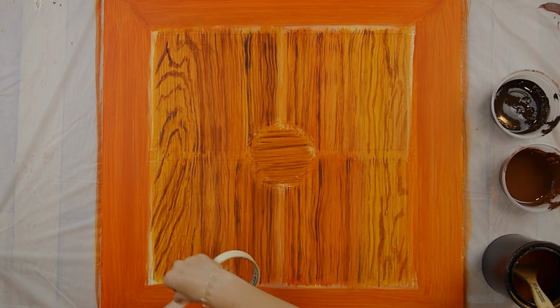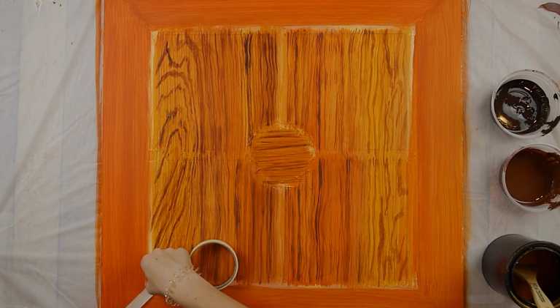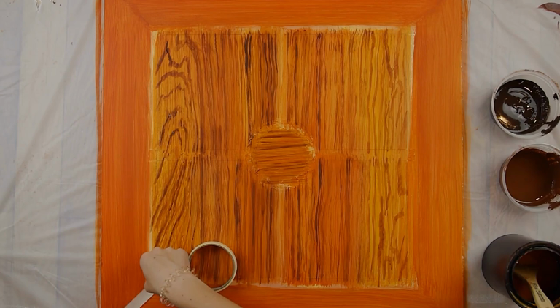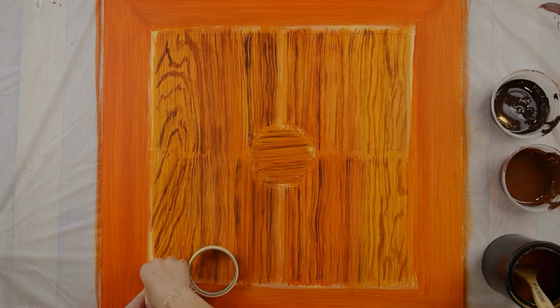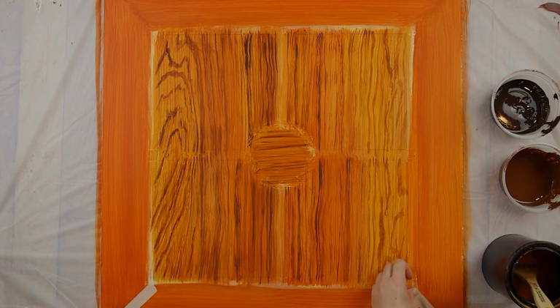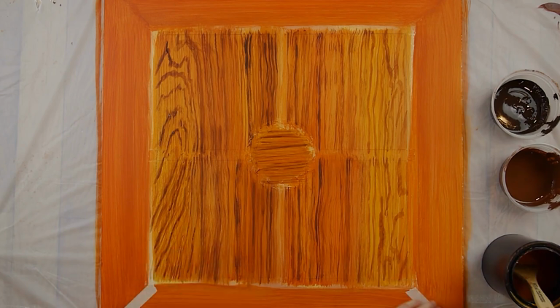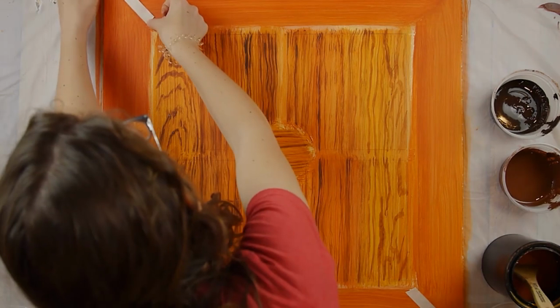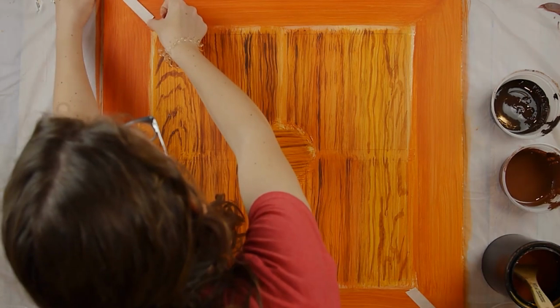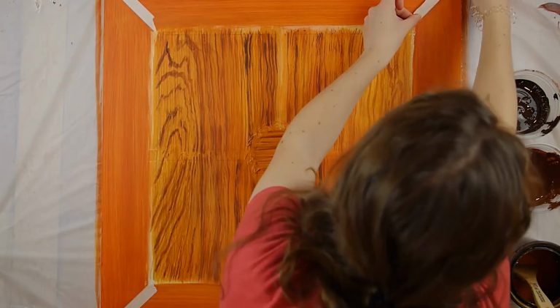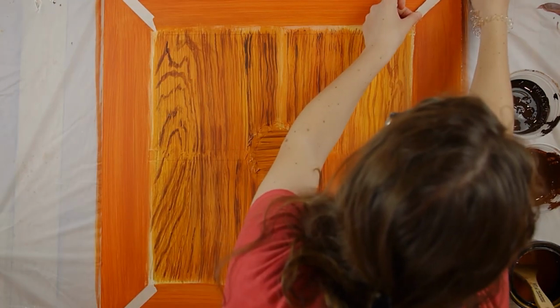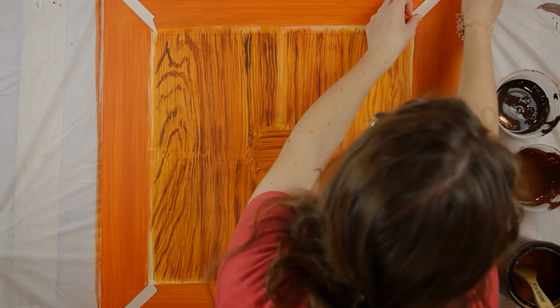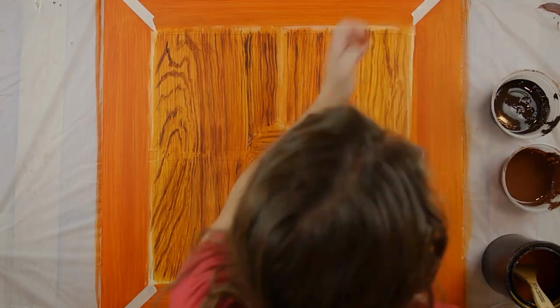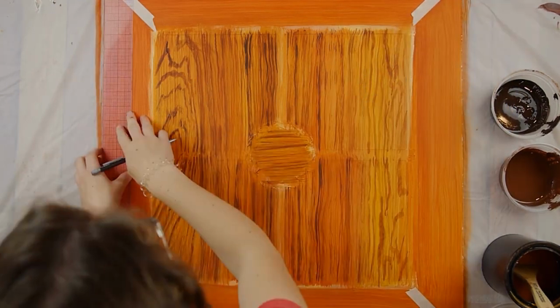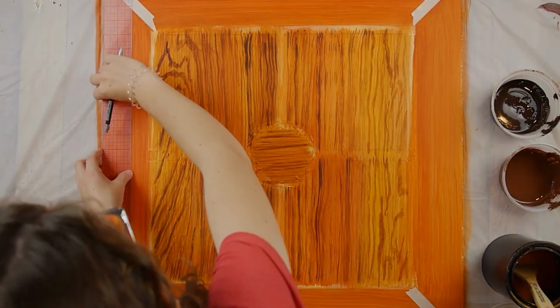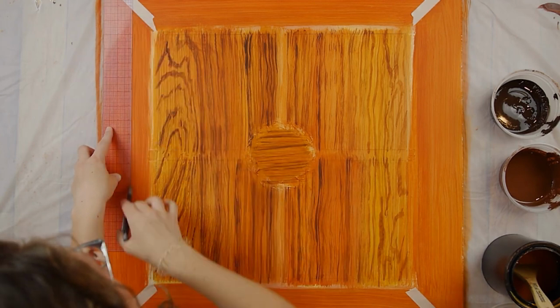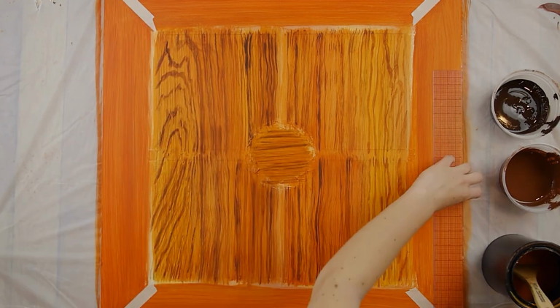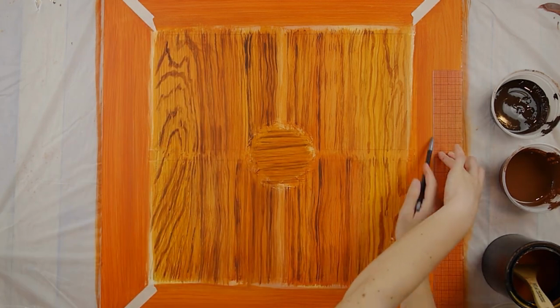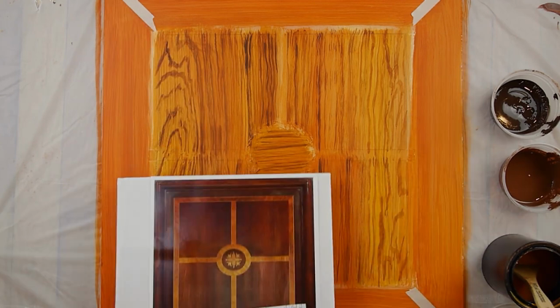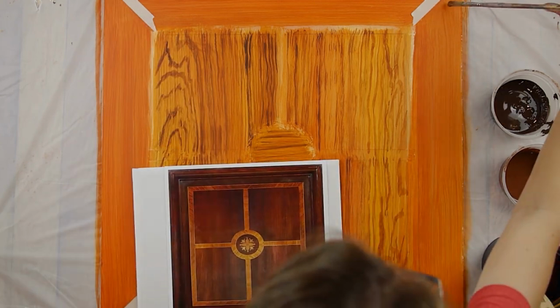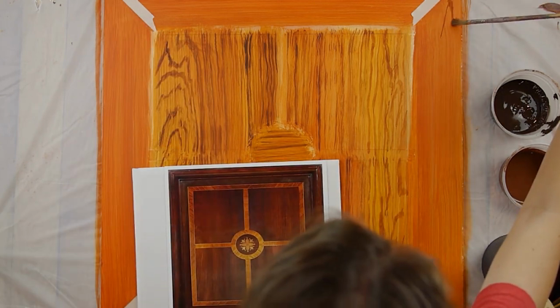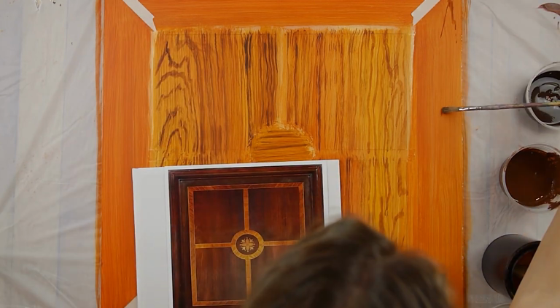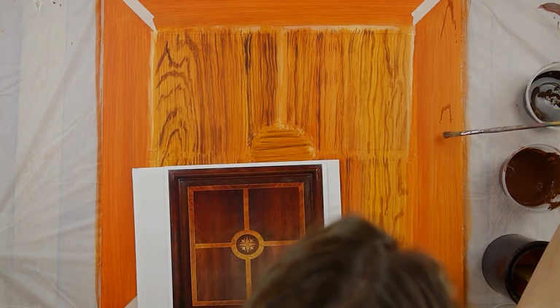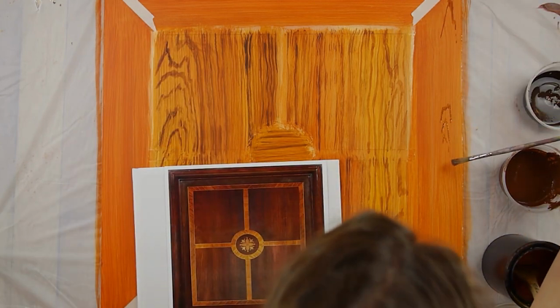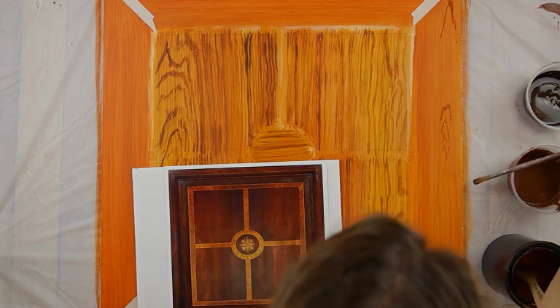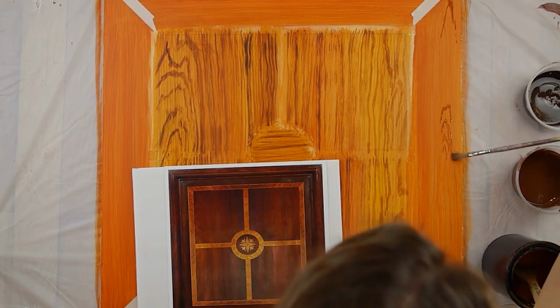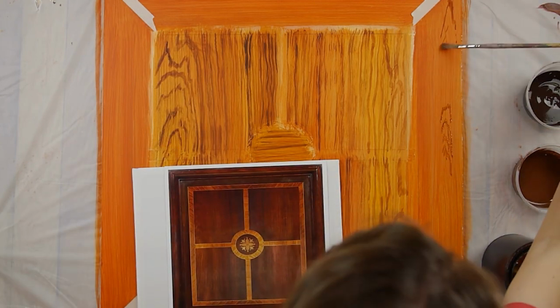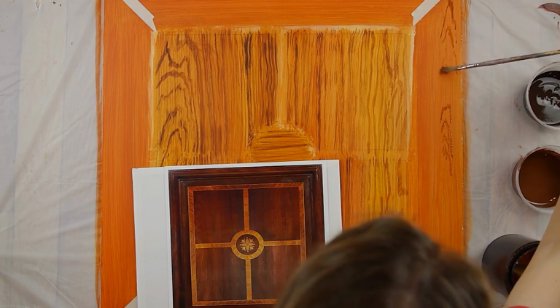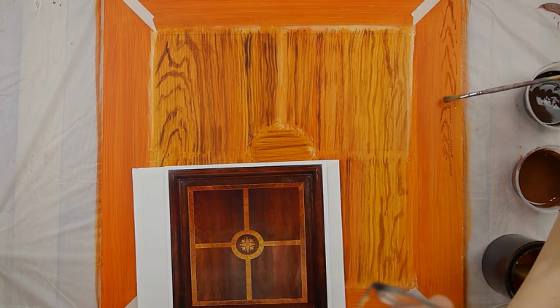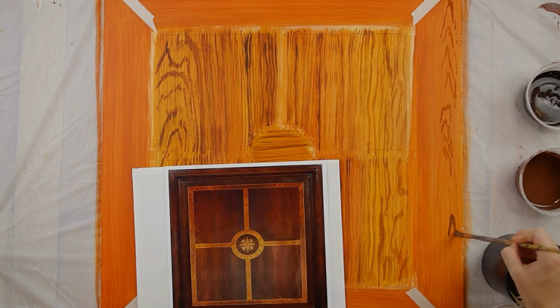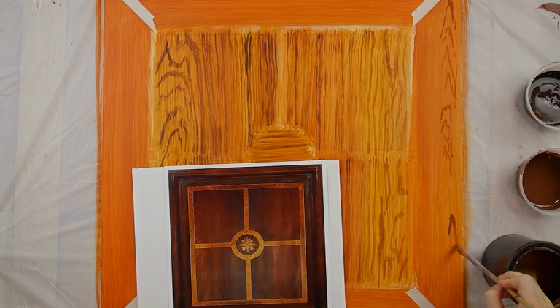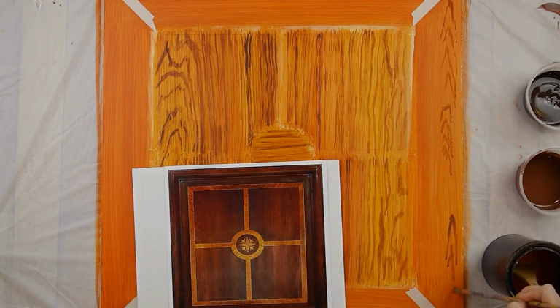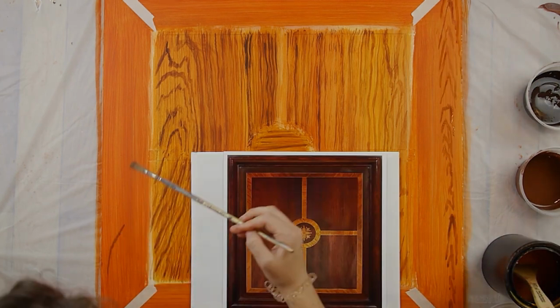For the outer edges, I taped the molding before doing the wood grain so that they would have crisp and clear edges and look like separate pieces of wood. Then I used the same process as before, relying heavily on the reference photo for where to put the grain.